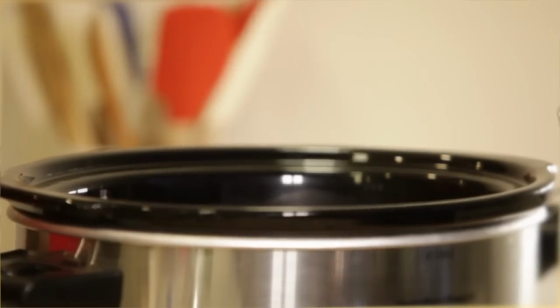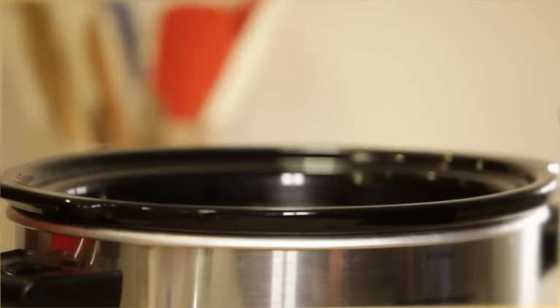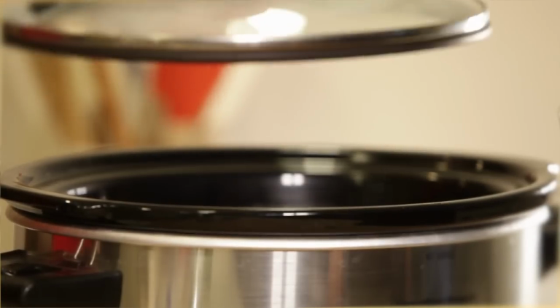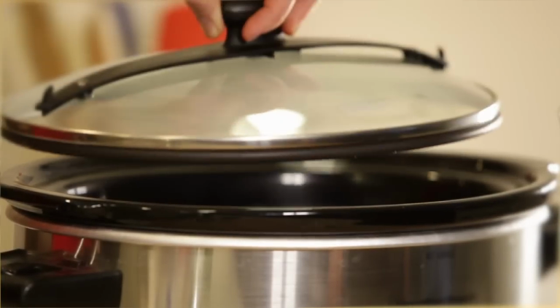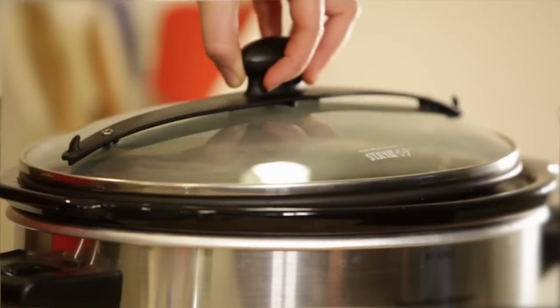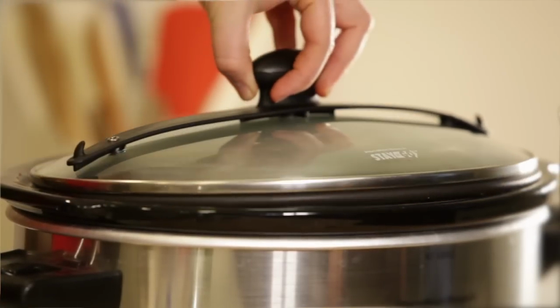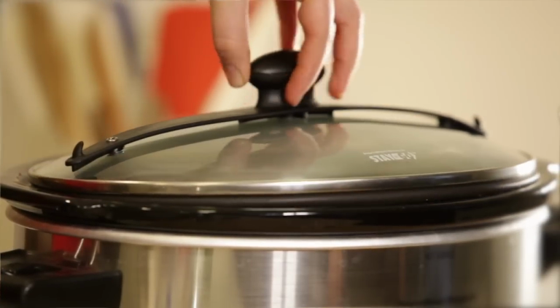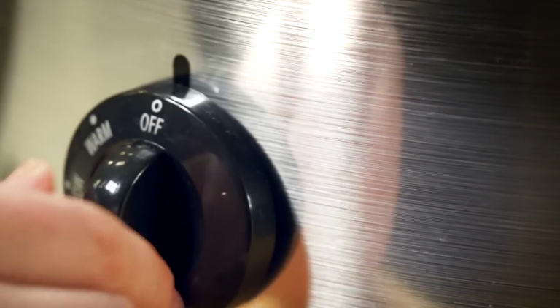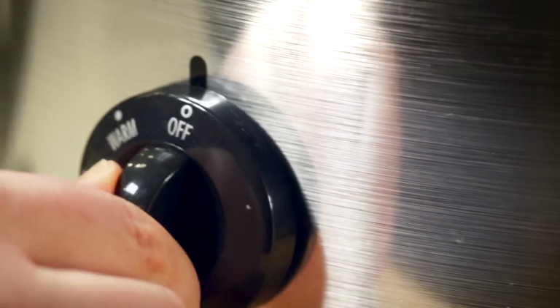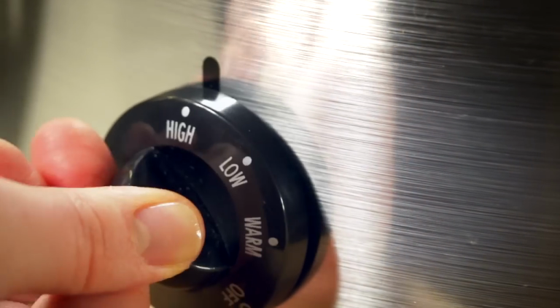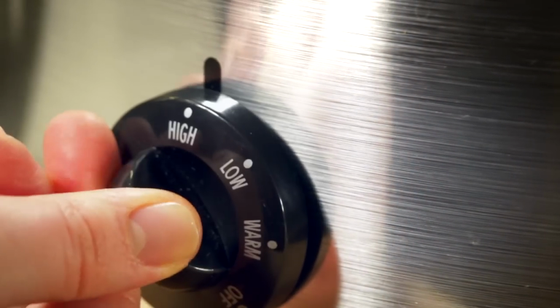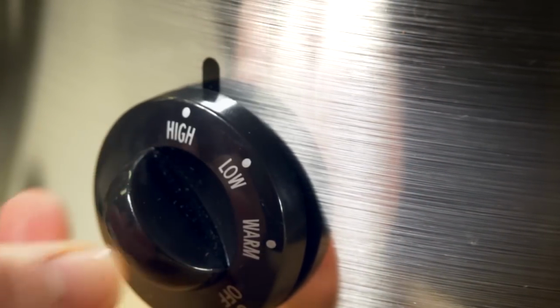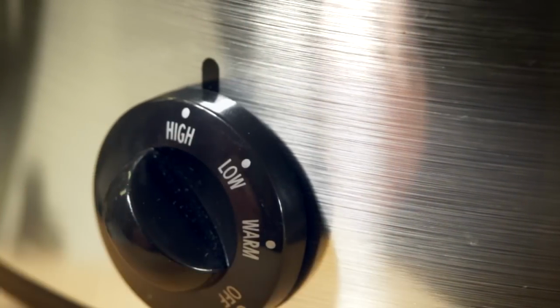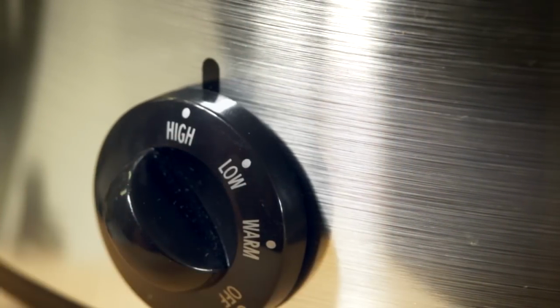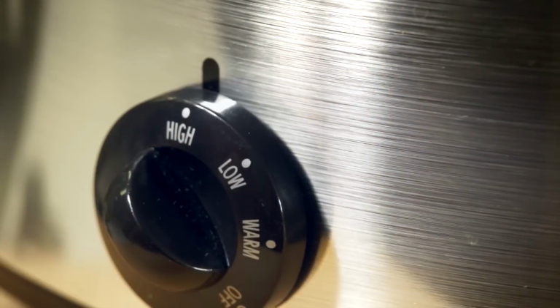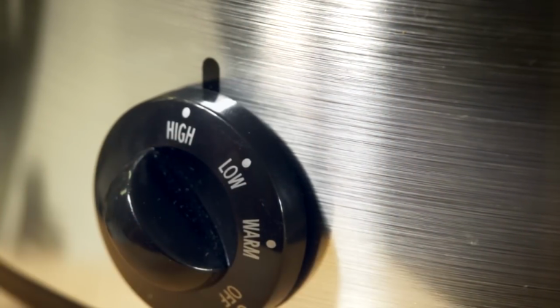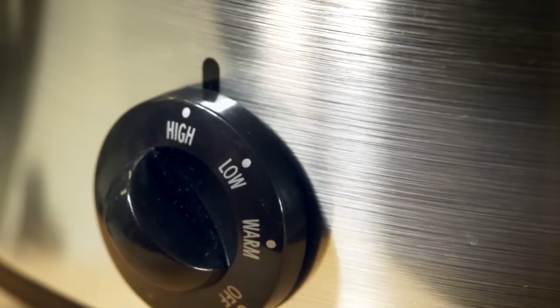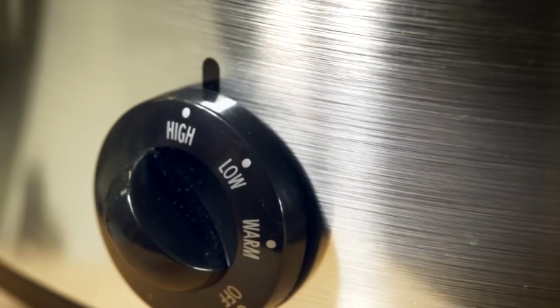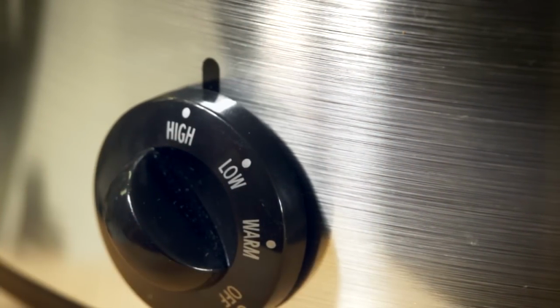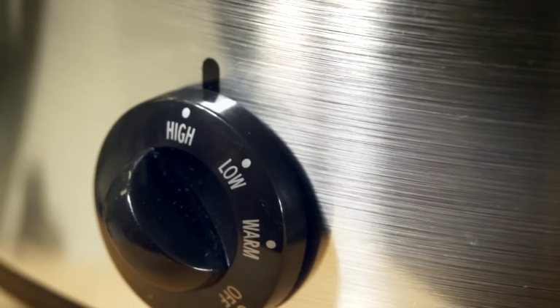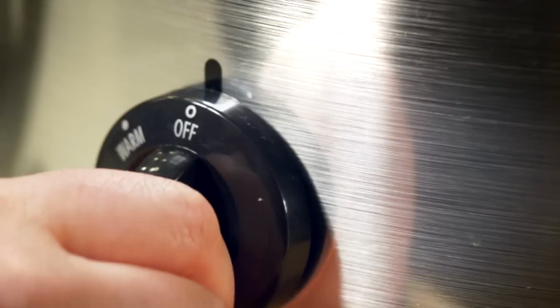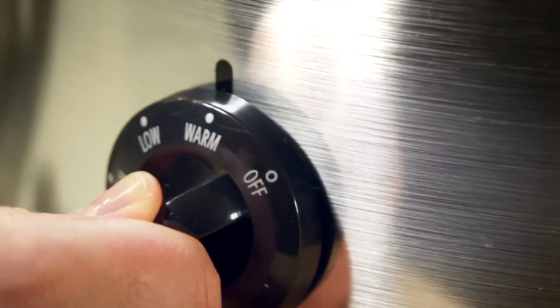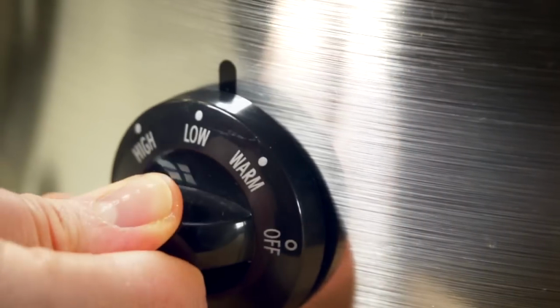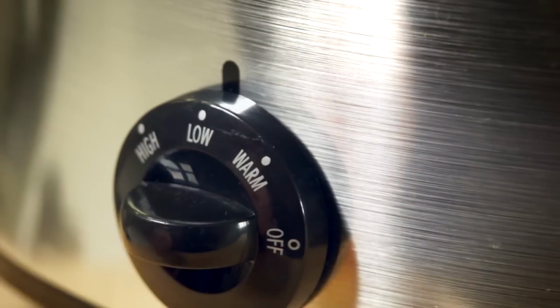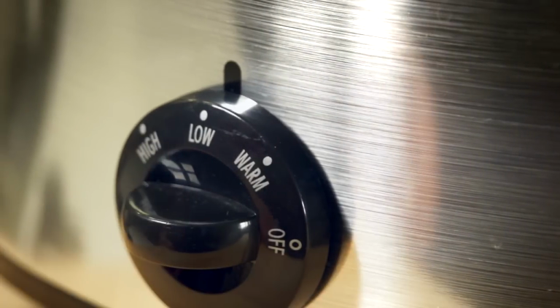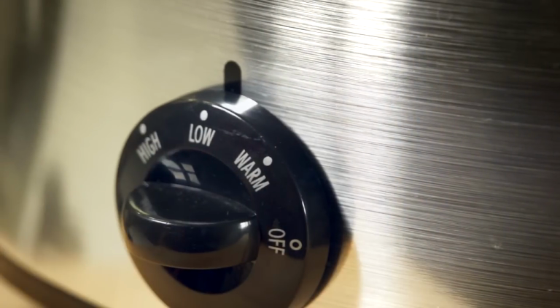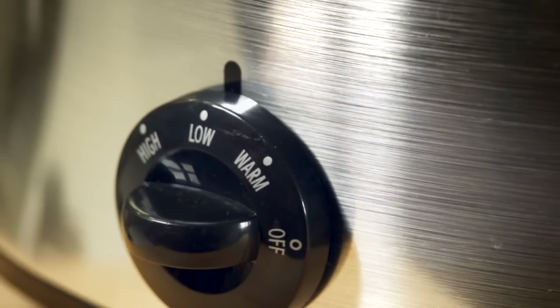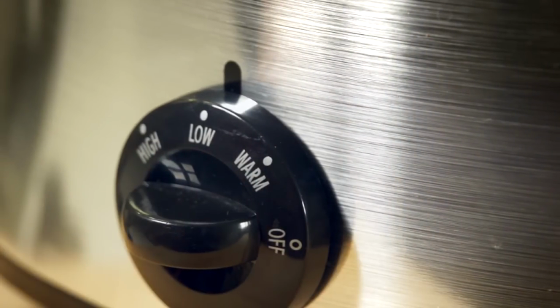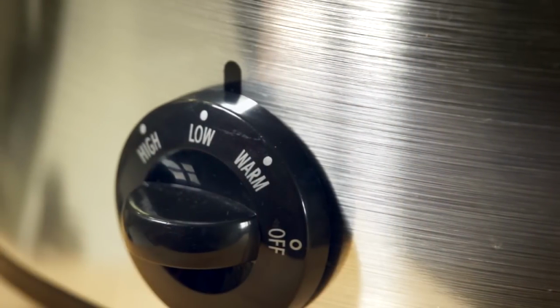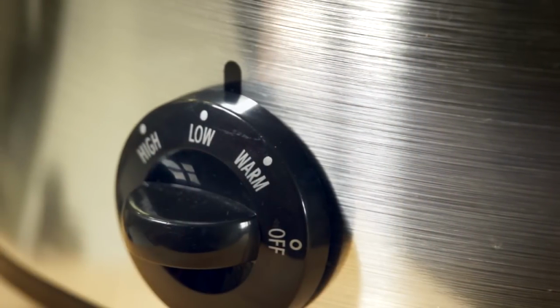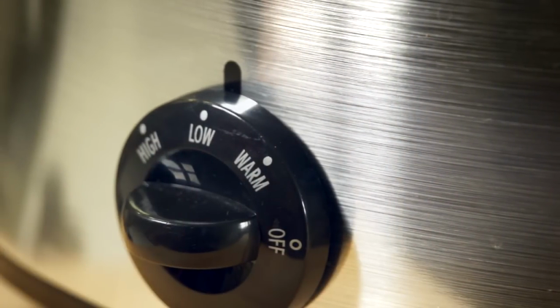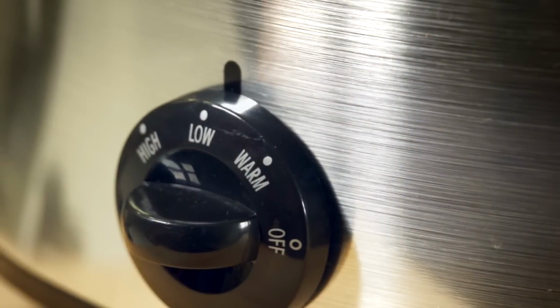Cover the cooker, set on high, and cook for four to six hours. If you'll be out all day or have an early start, set your slow cooker to low and cook for eight to ten hours.